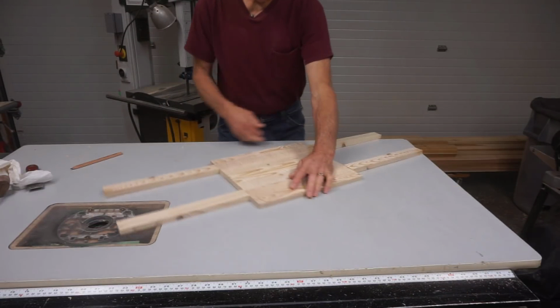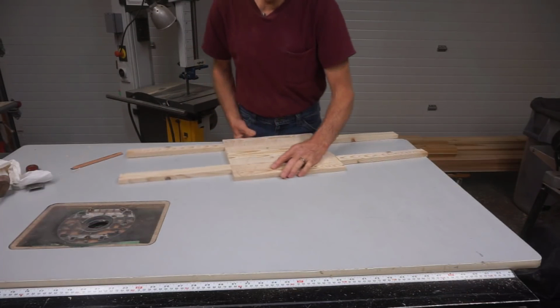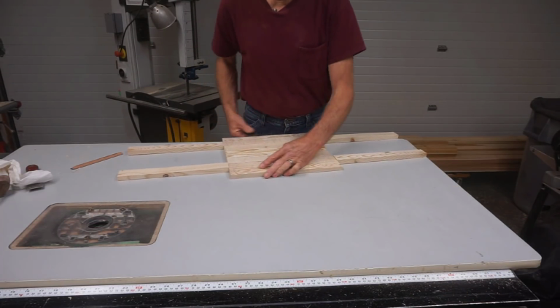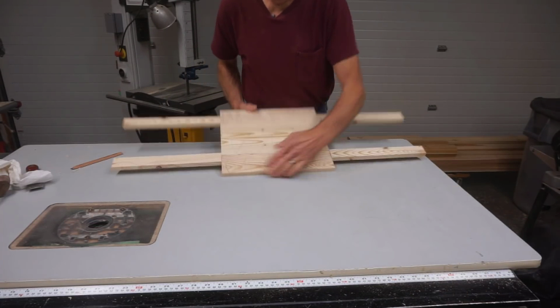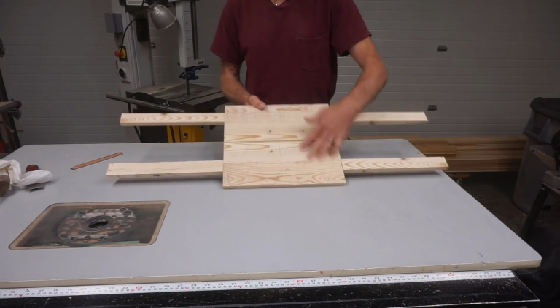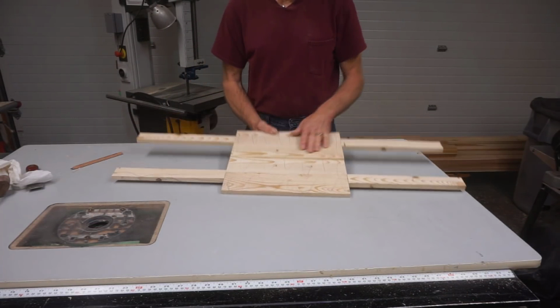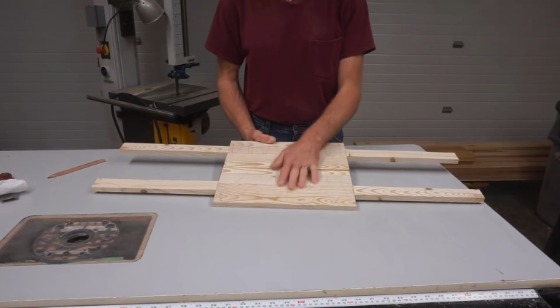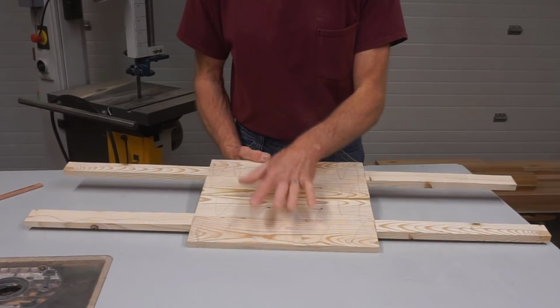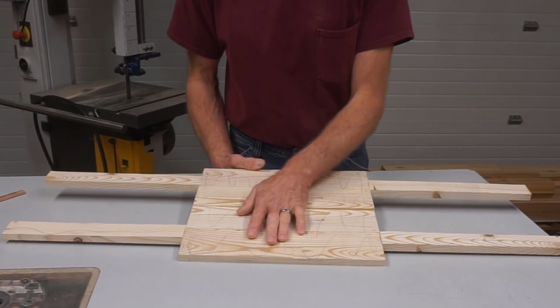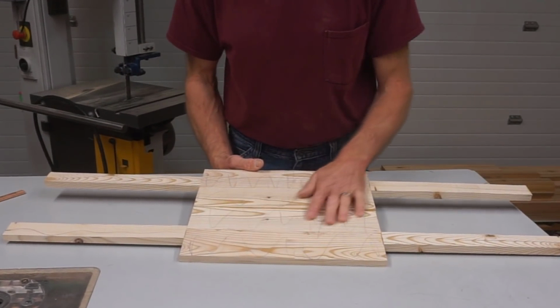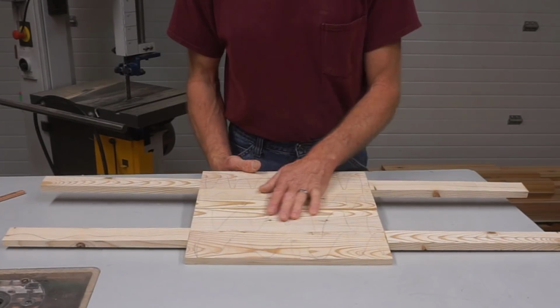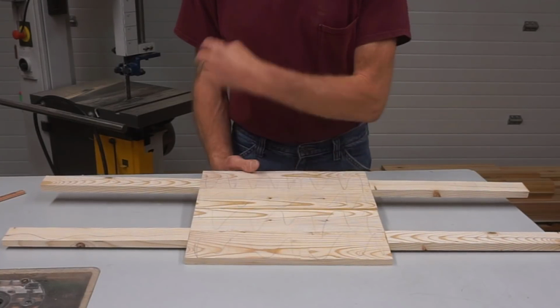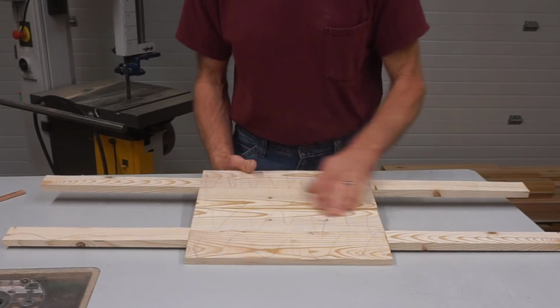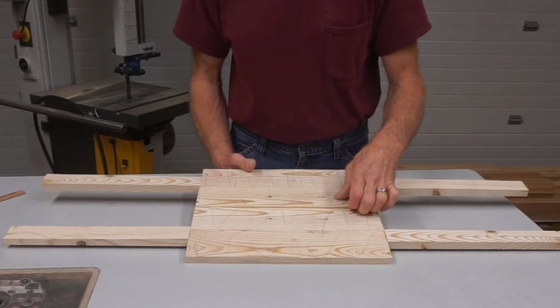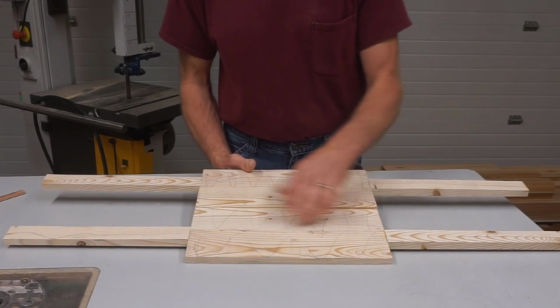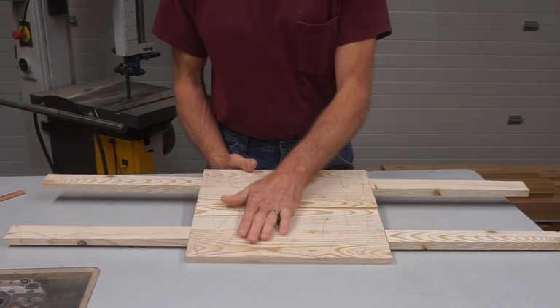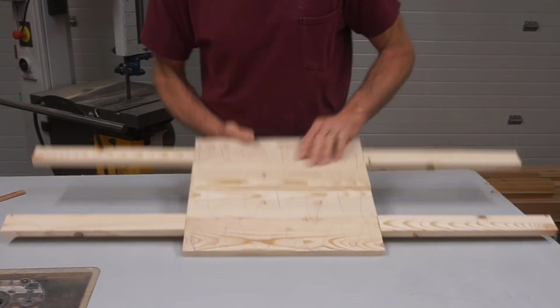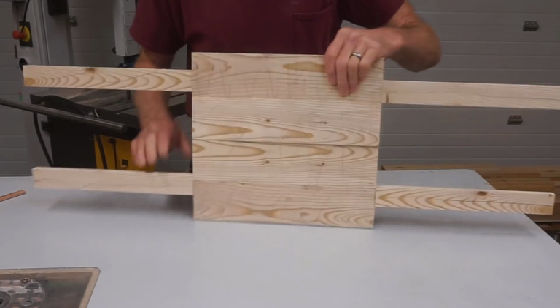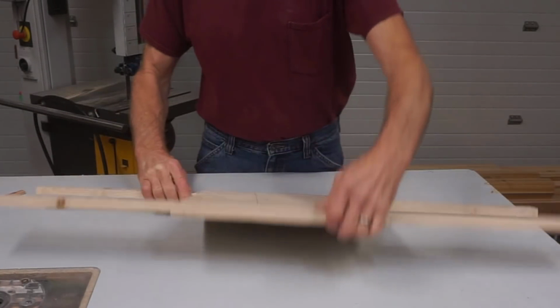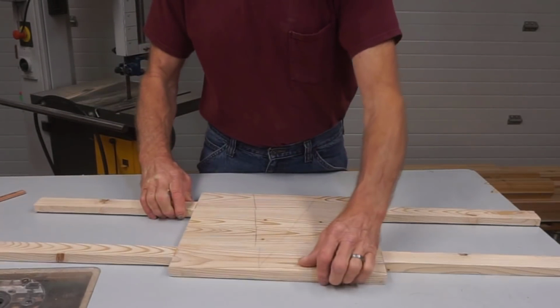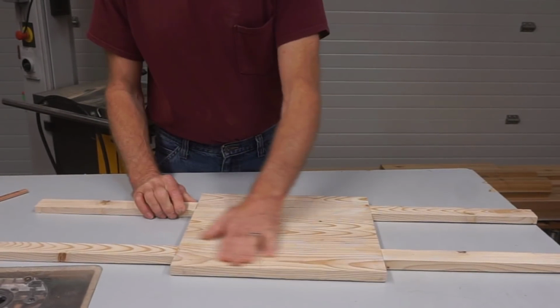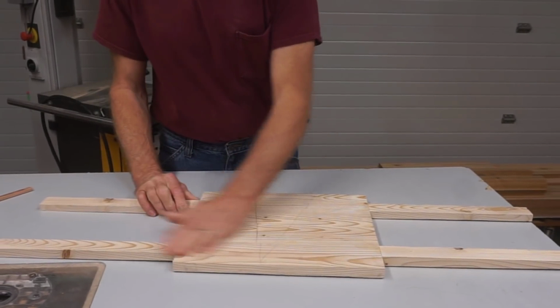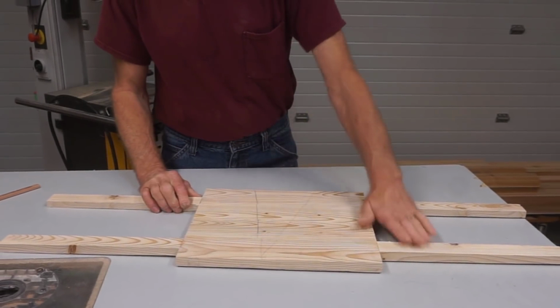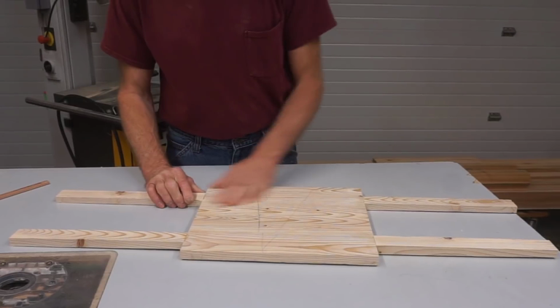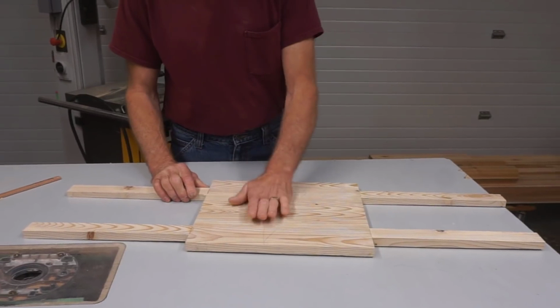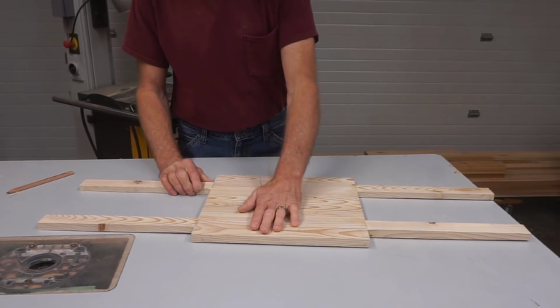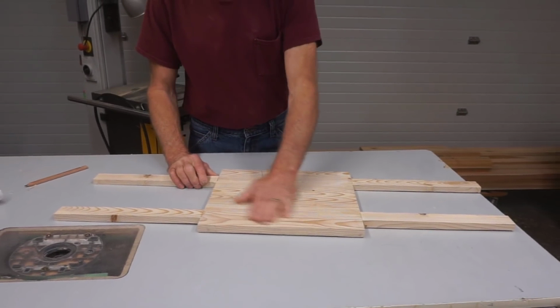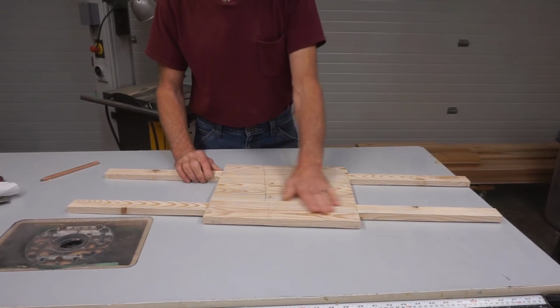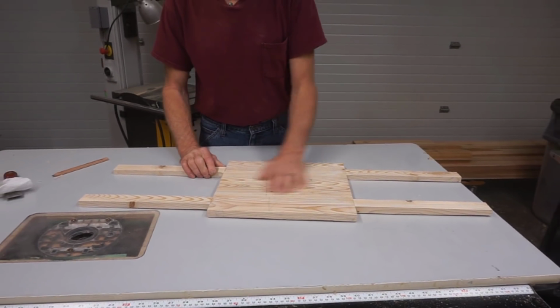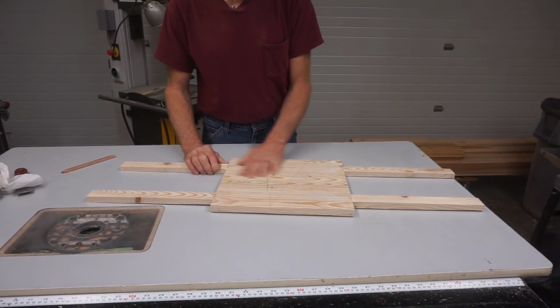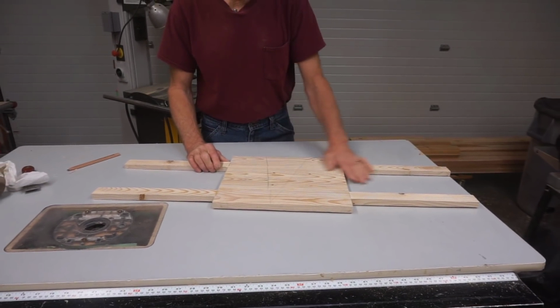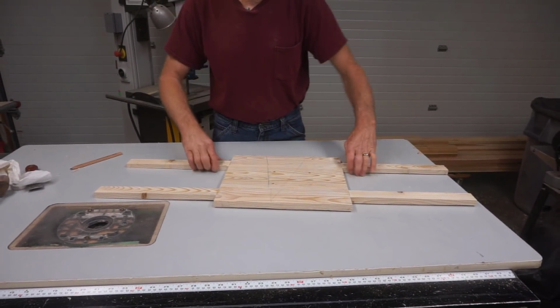Nobody has to point out how crude the glue-up is on this side — these pieces were rough cut on a bandsaw. I didn't do anything to one face, but the other face is flat and smooth and will be riding on the jointed surface.